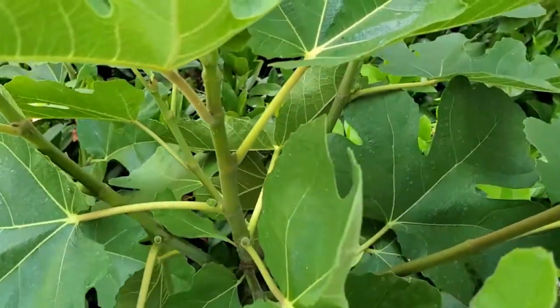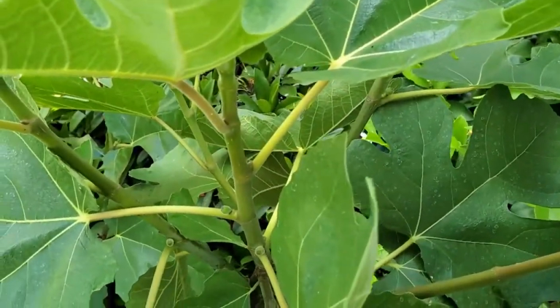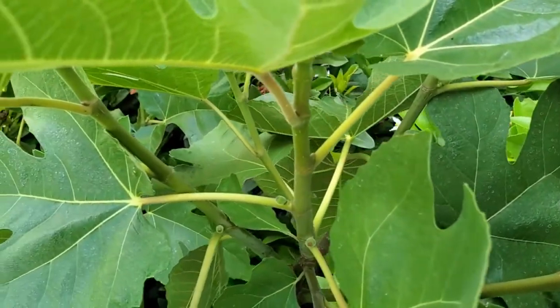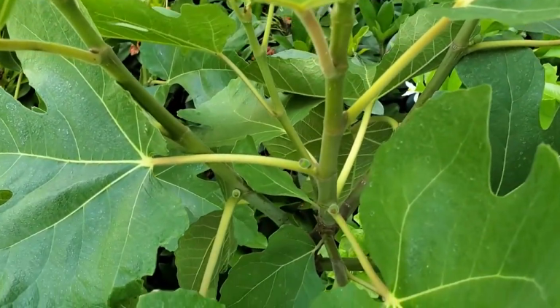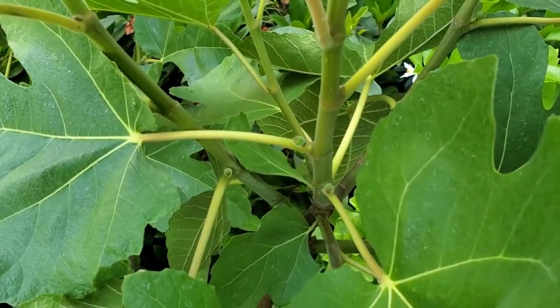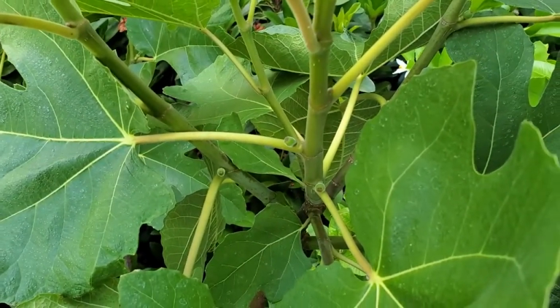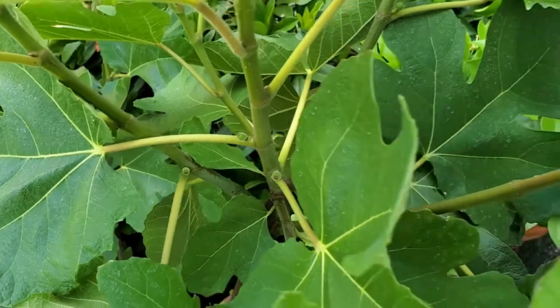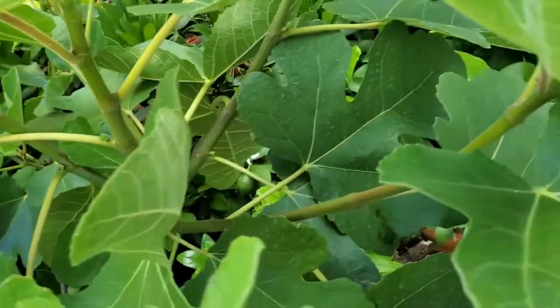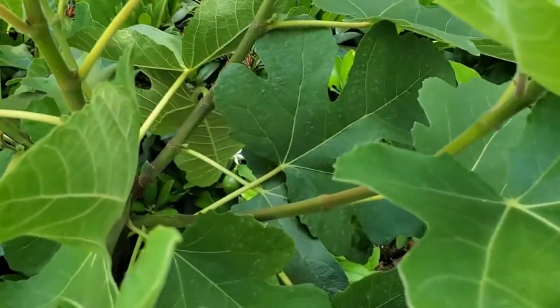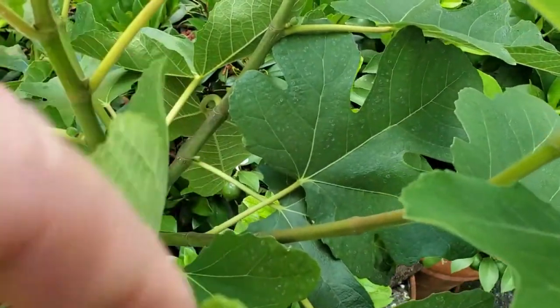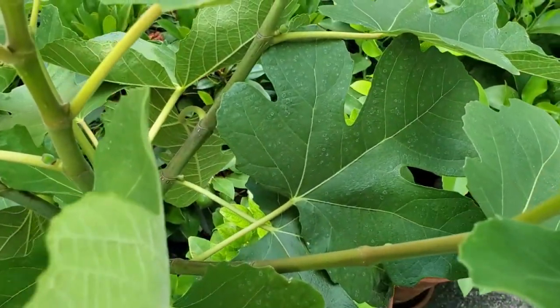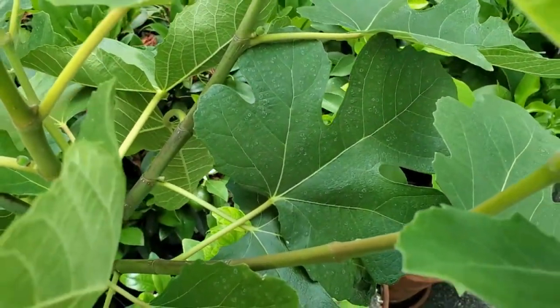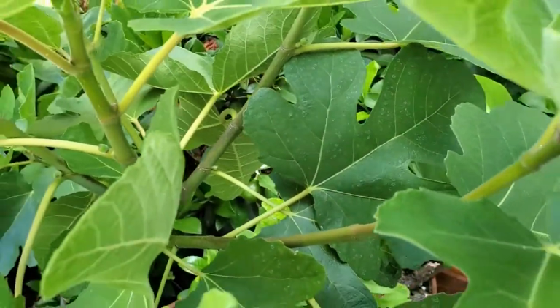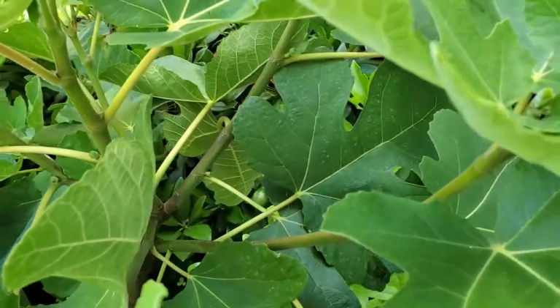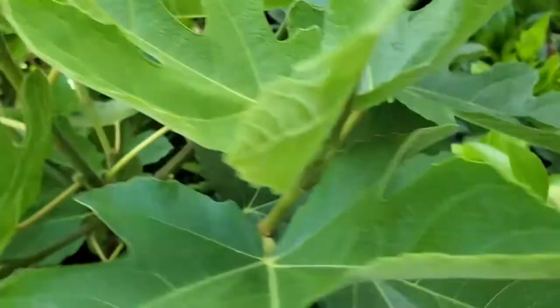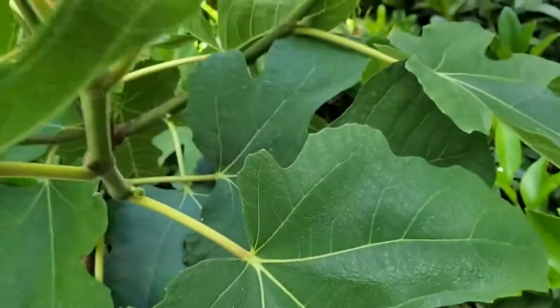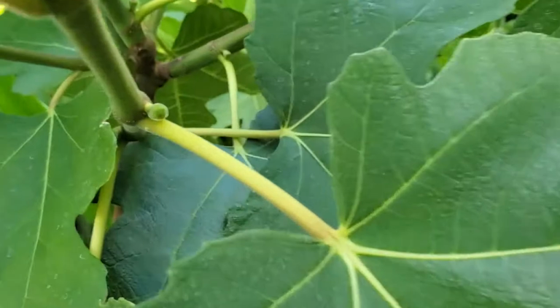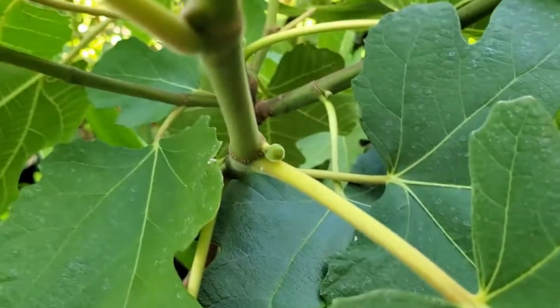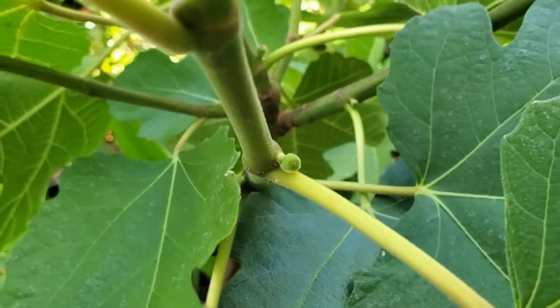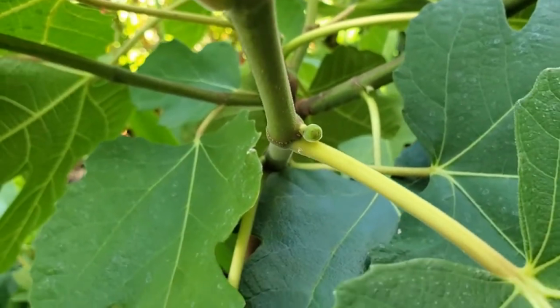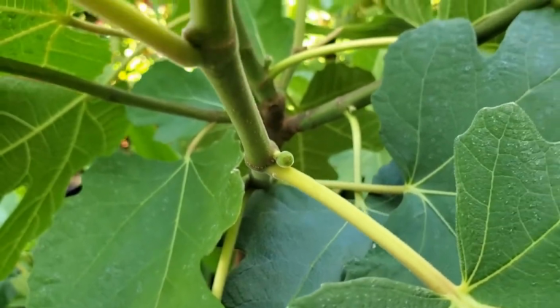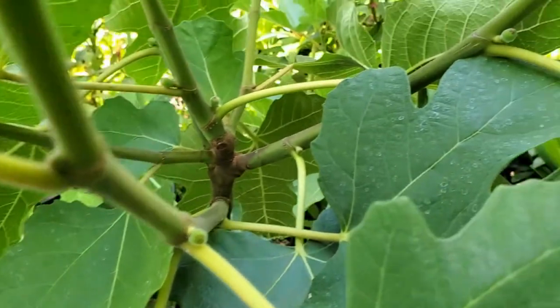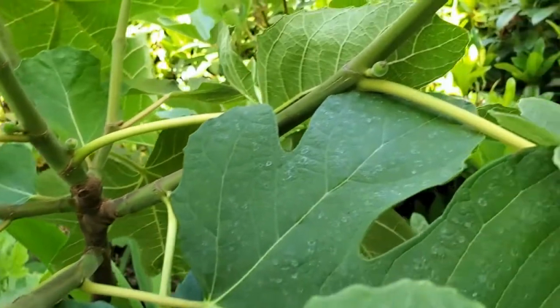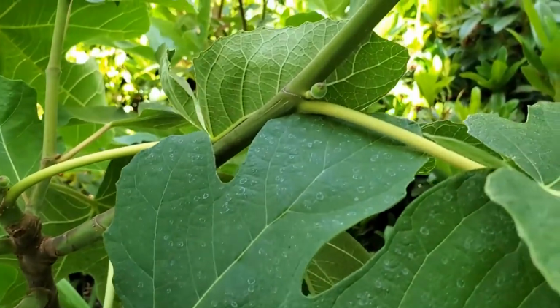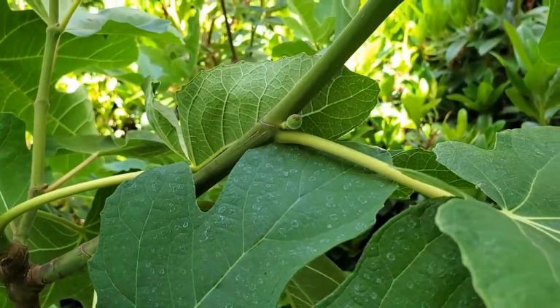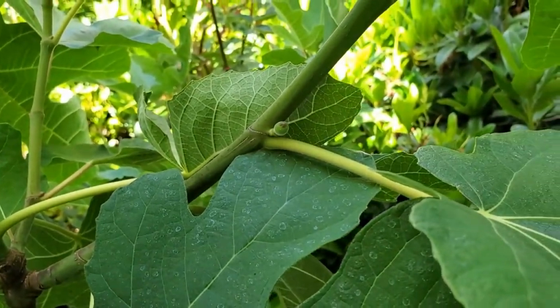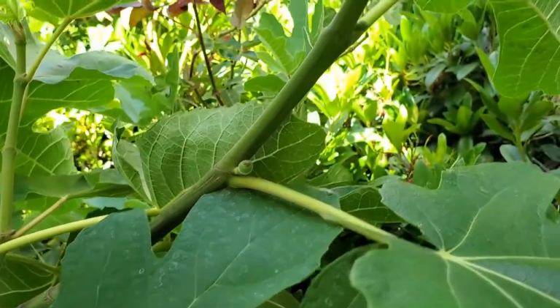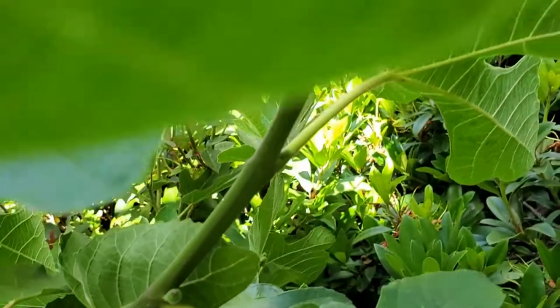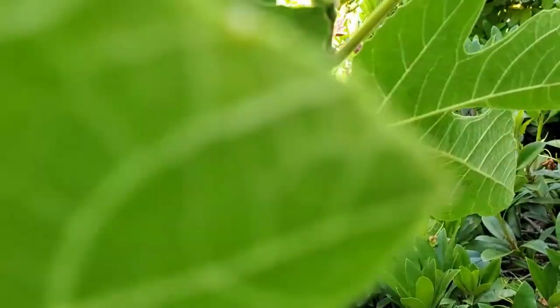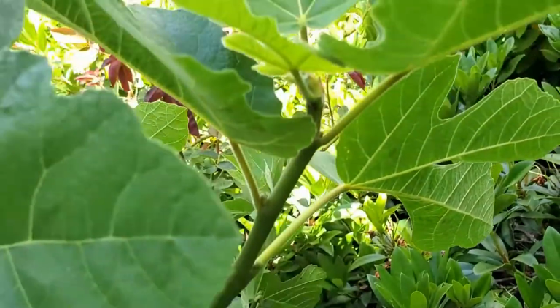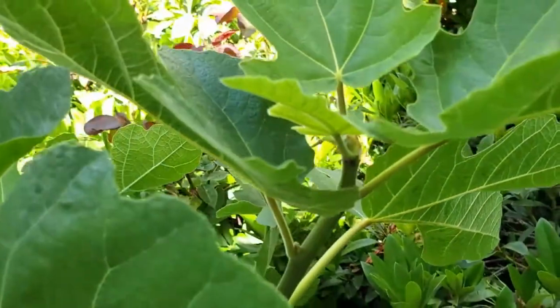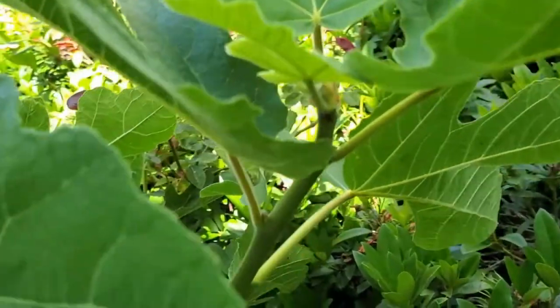It's really, really awesome. I have never had a fresh fig before, so I'll definitely be making a video about that — me trying my first one, you know, other than like a fig newton or something.